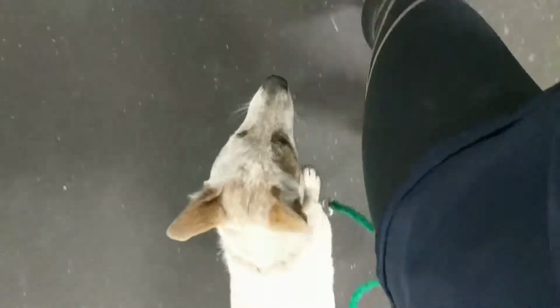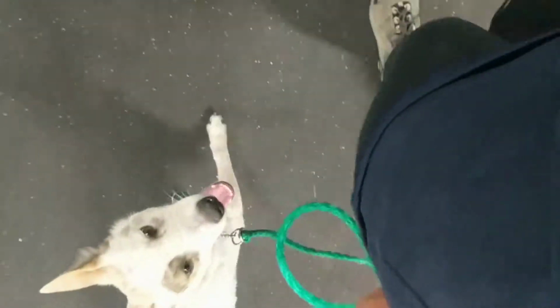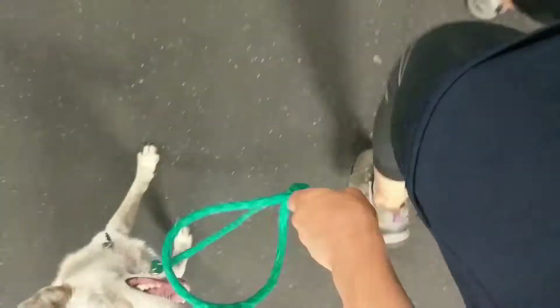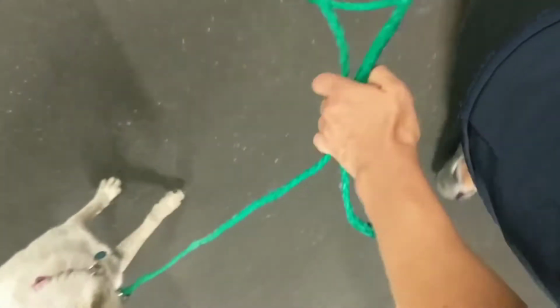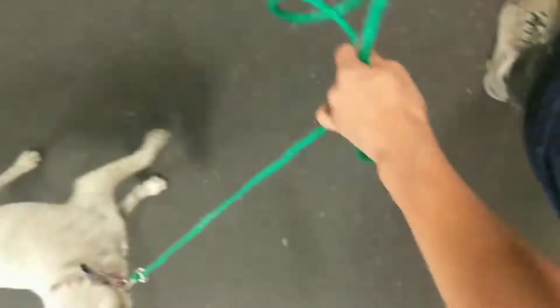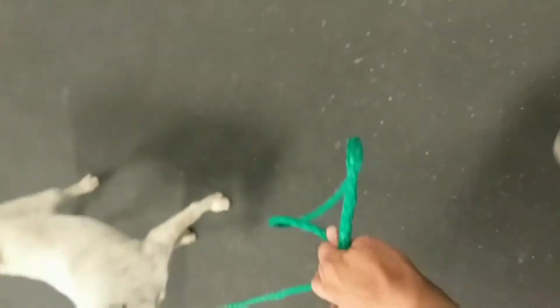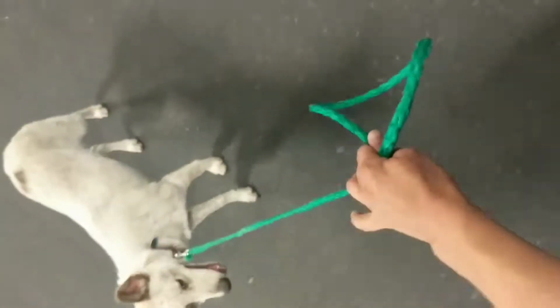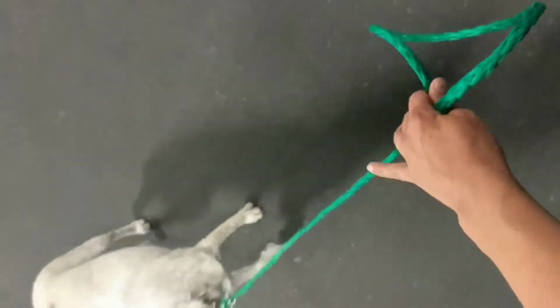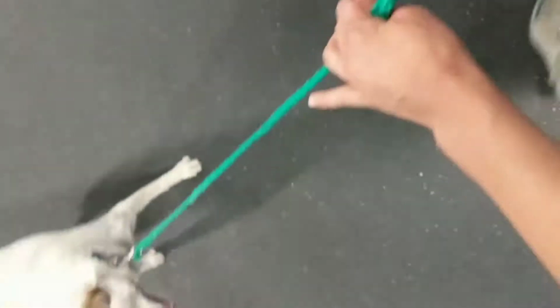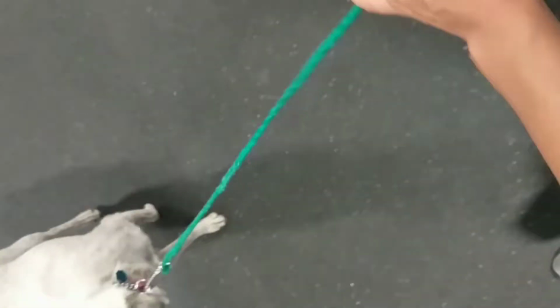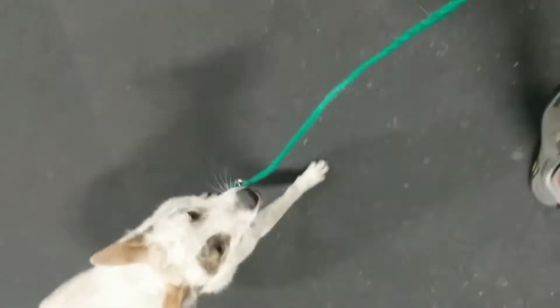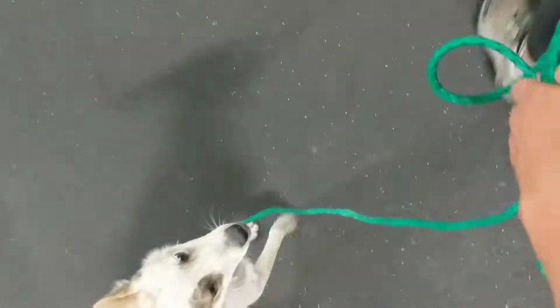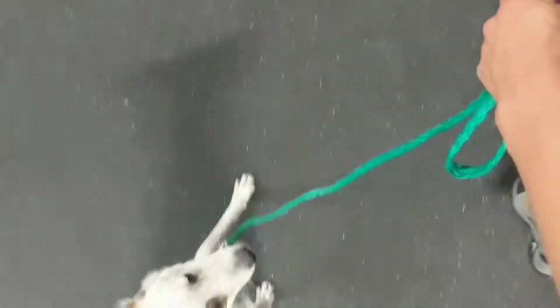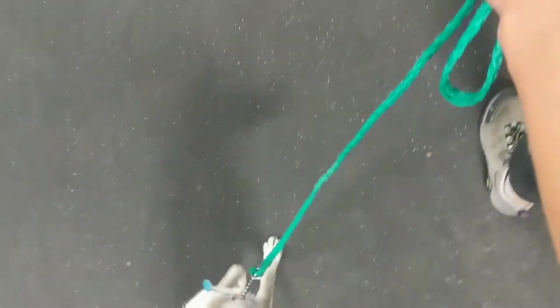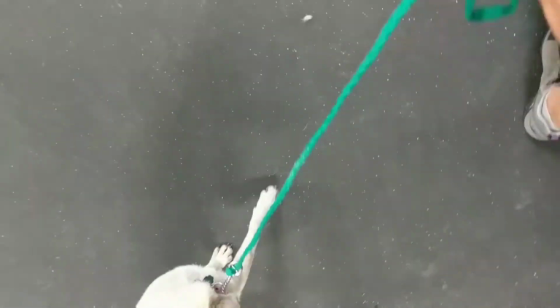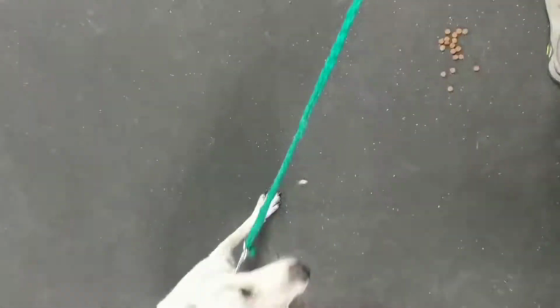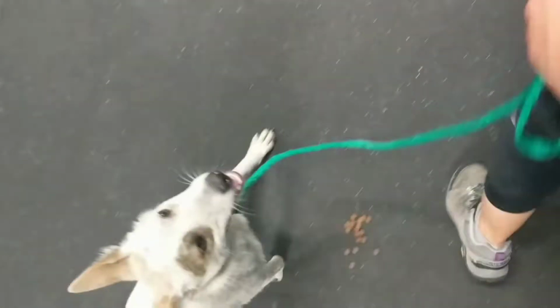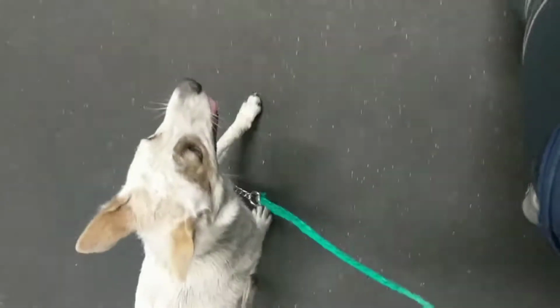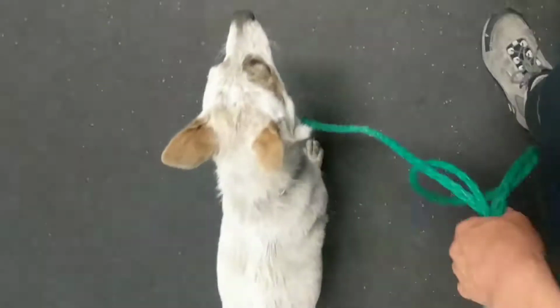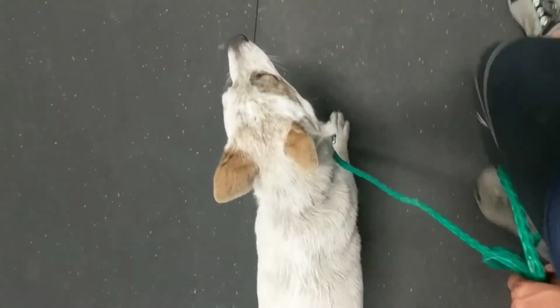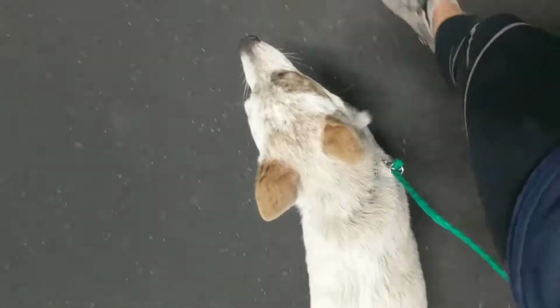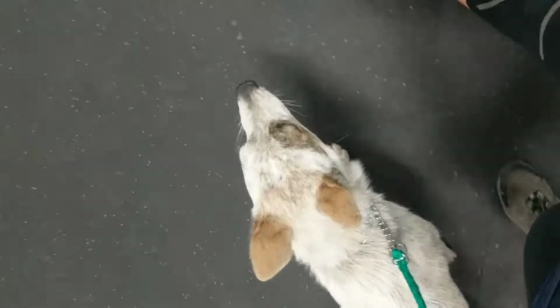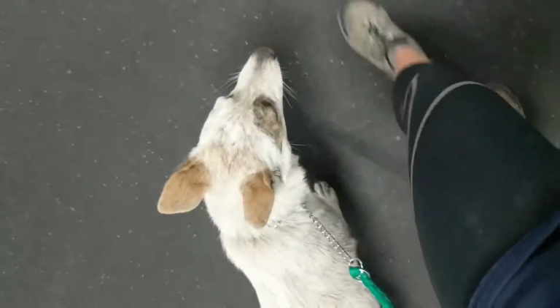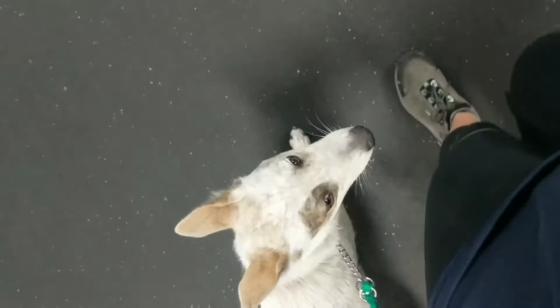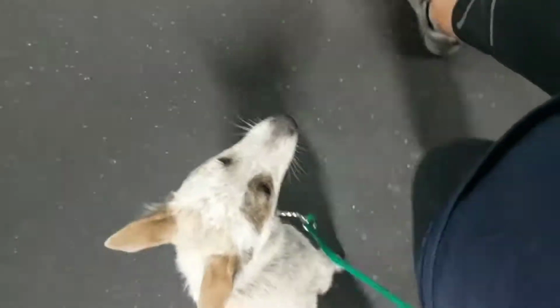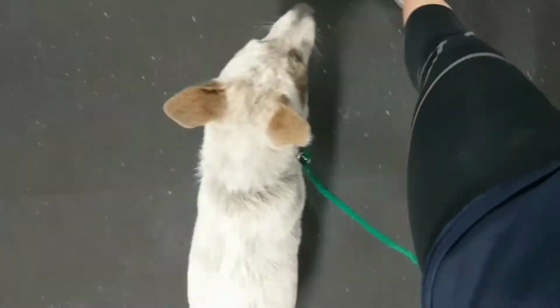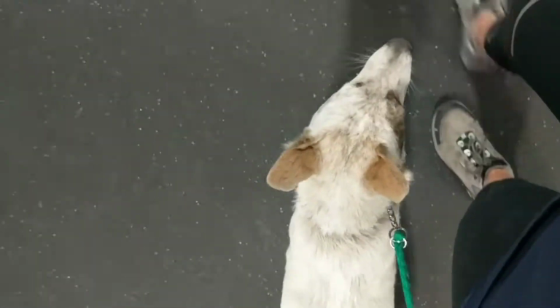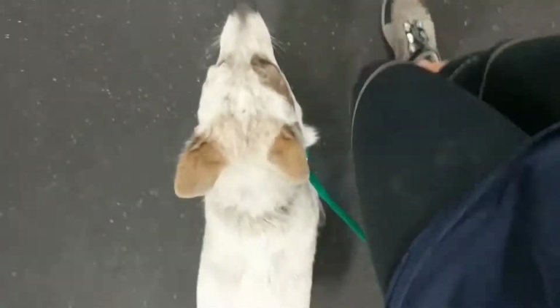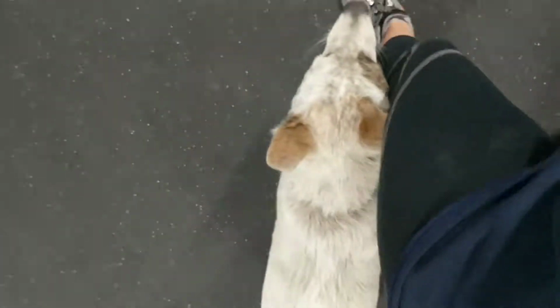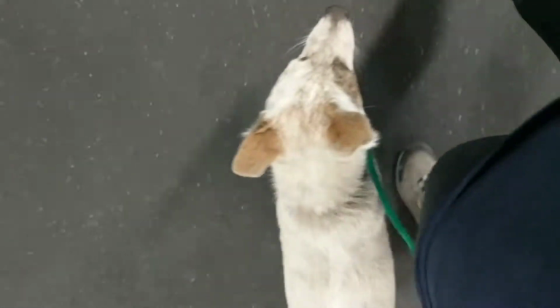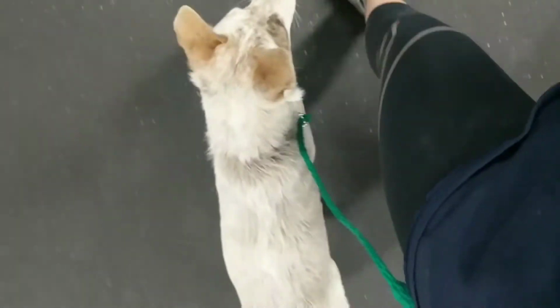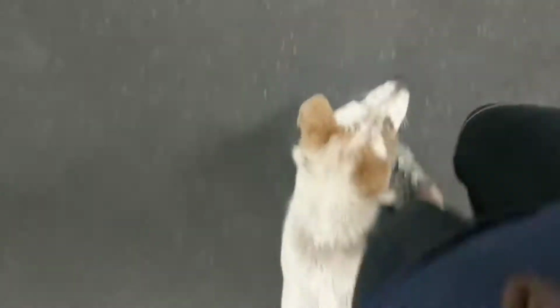What's up guys? Giving you a video update of Ava. This is our first little training session. I haven't done any e-collar work with her yet — I'm still just kind of letting her get to know me a little bit before I put too much pressure on her.